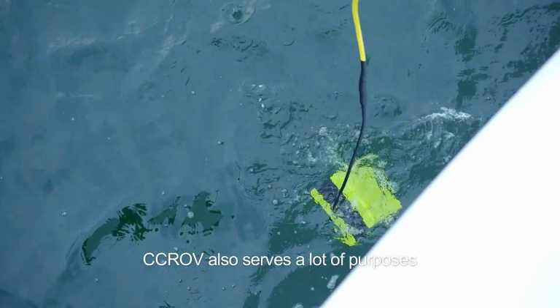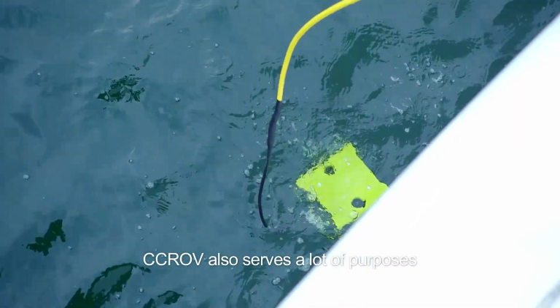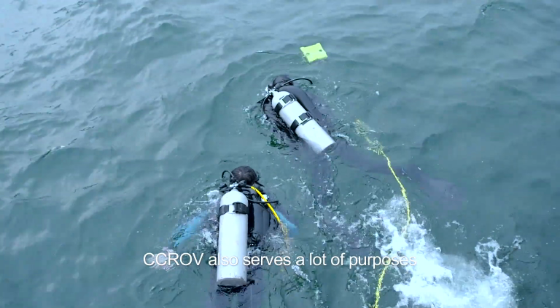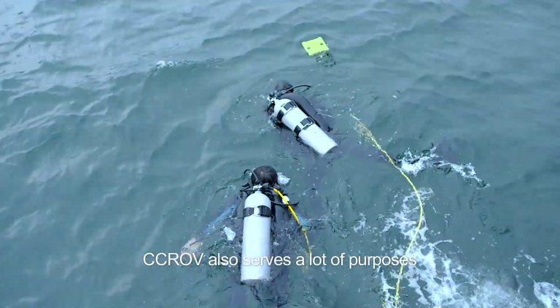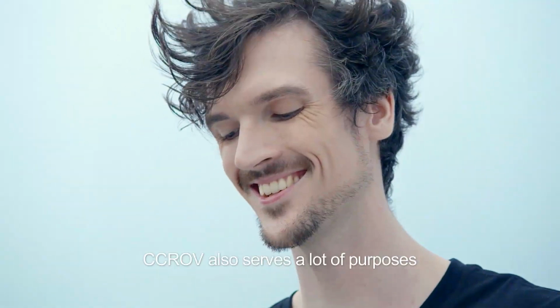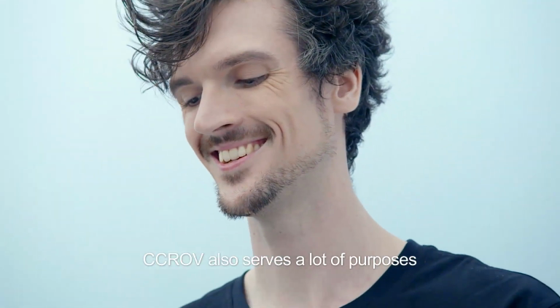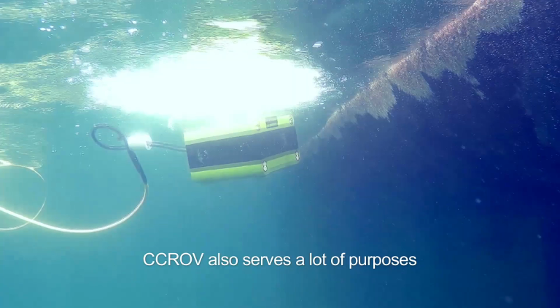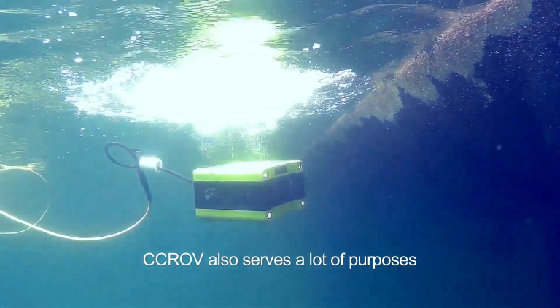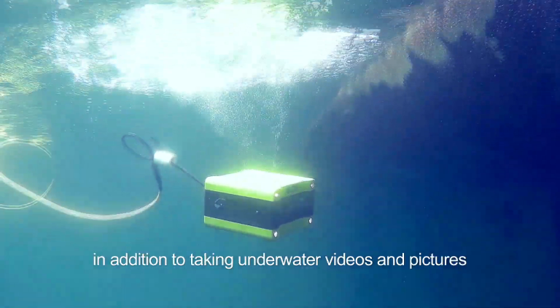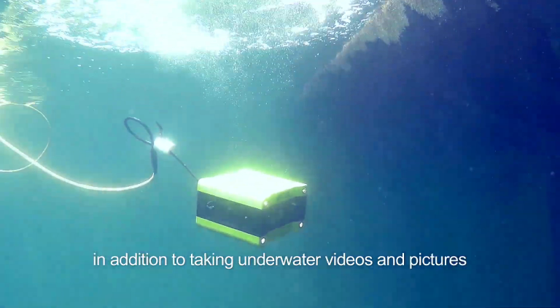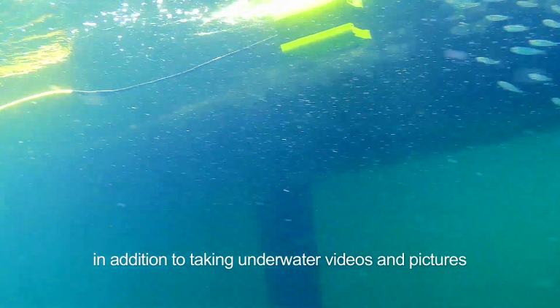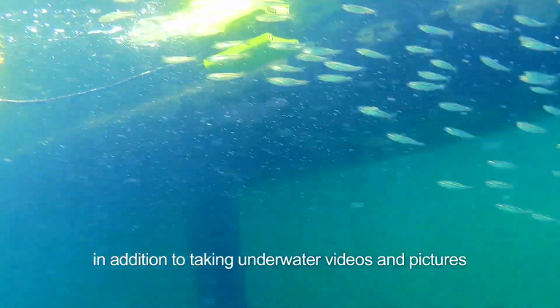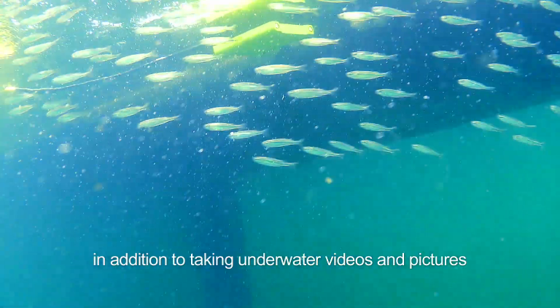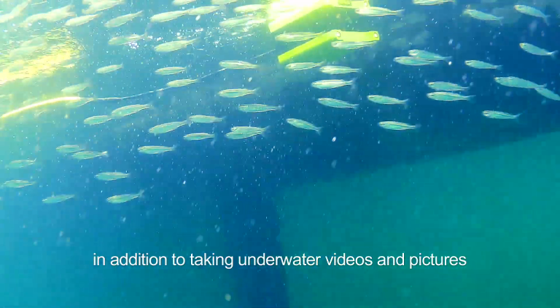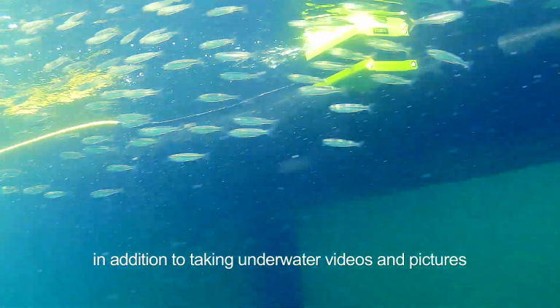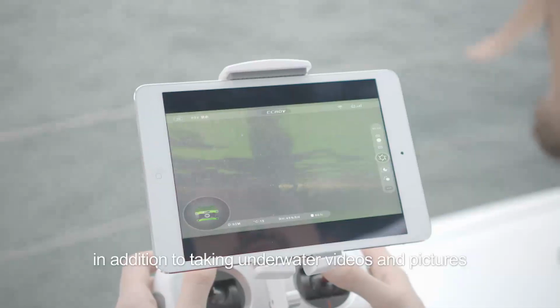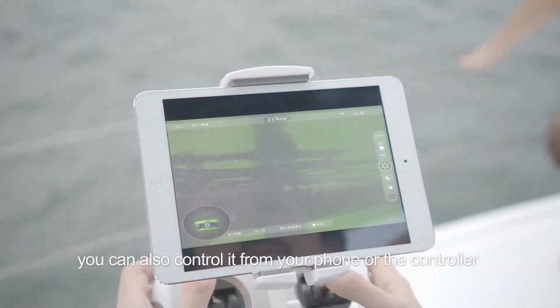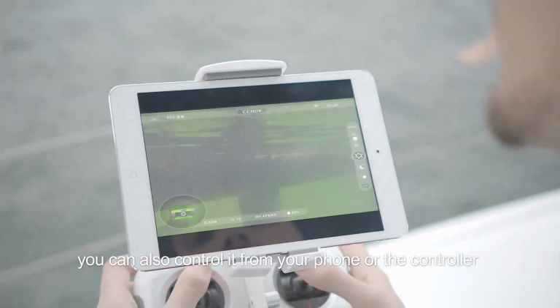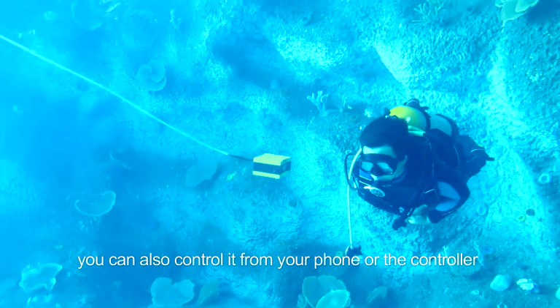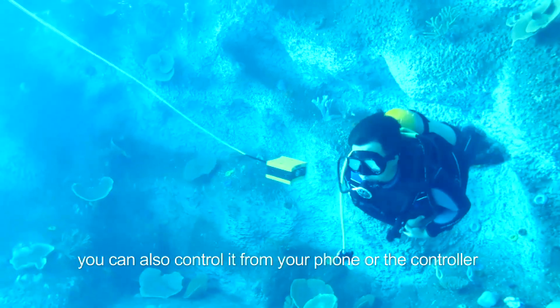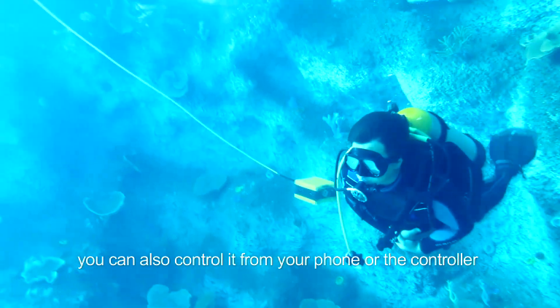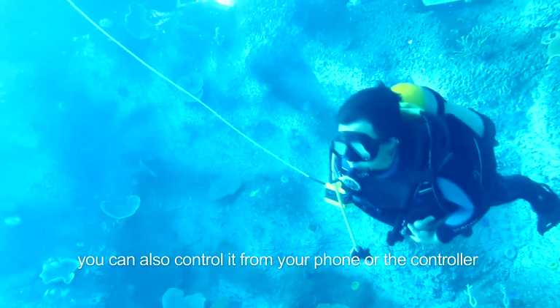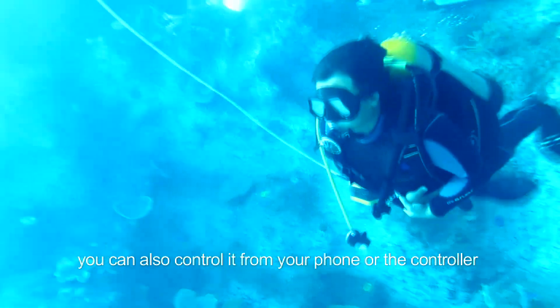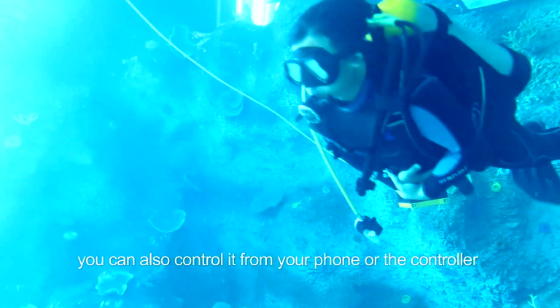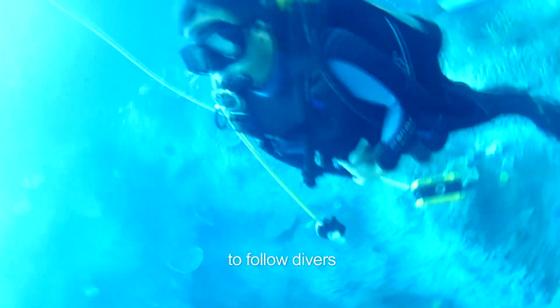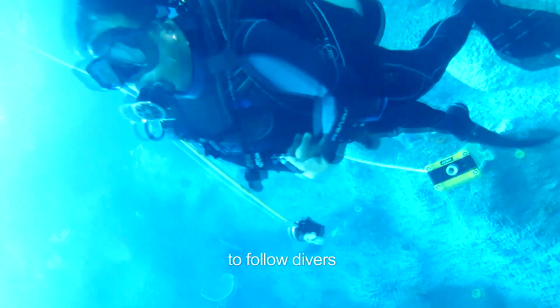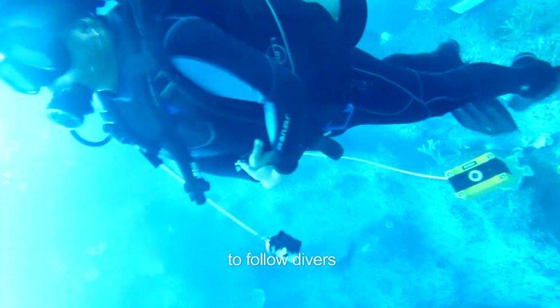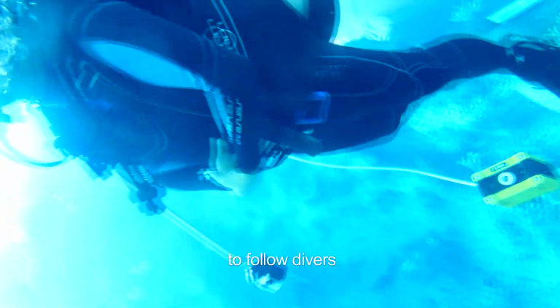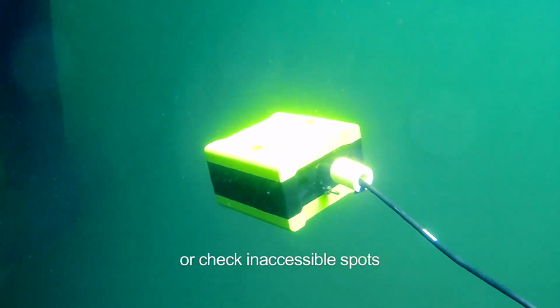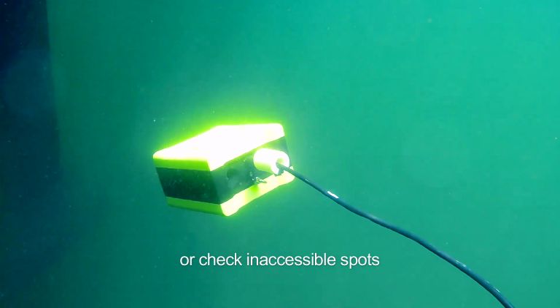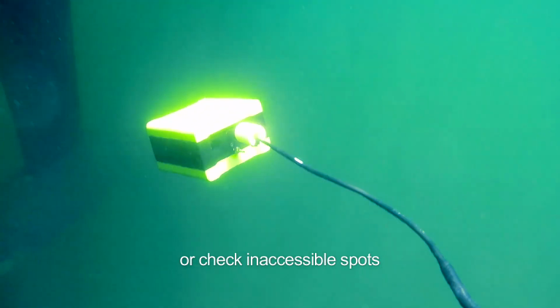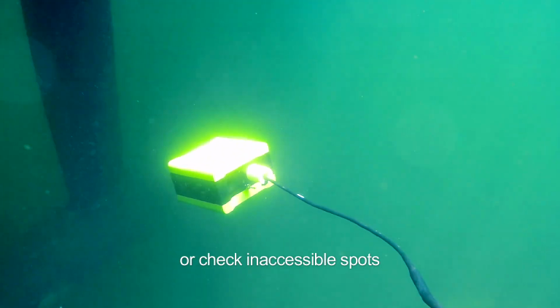CCROV also serves many purposes. In addition to taking underwater video and pictures, you can also control it from your phone or the controller to follow divers or check inaccessible spots.